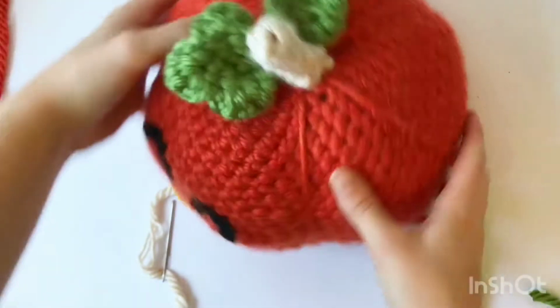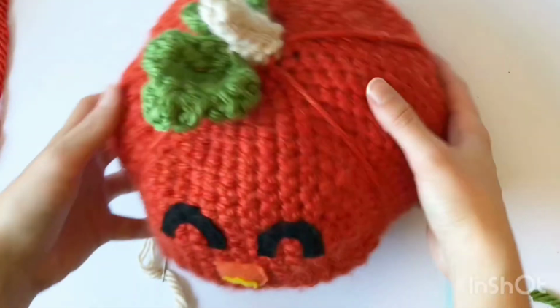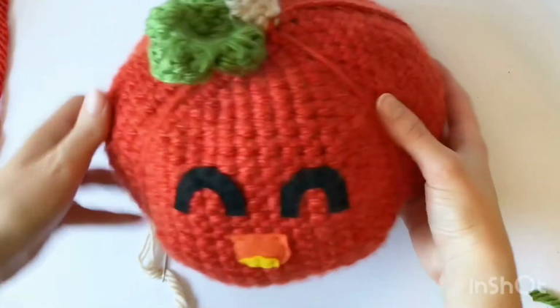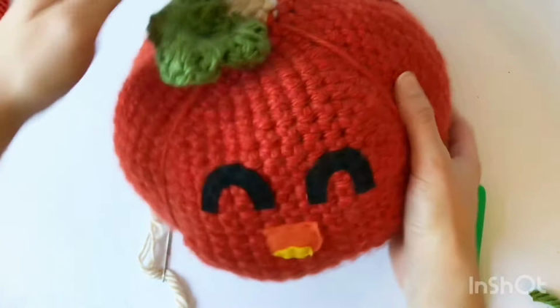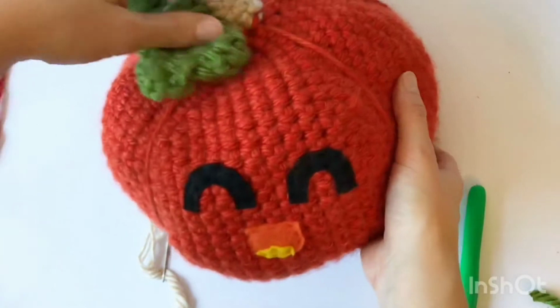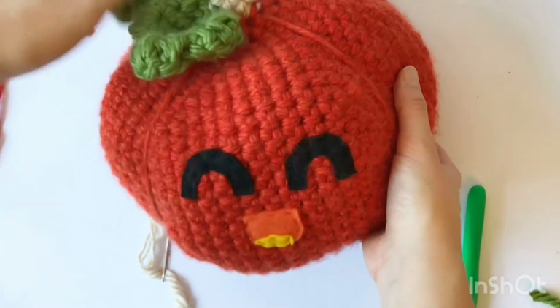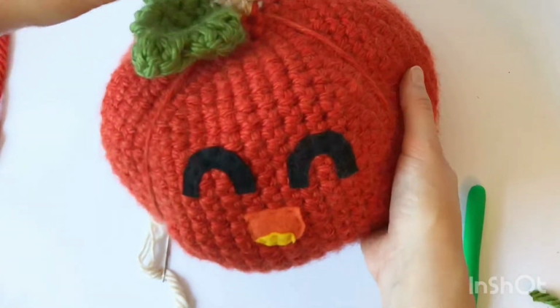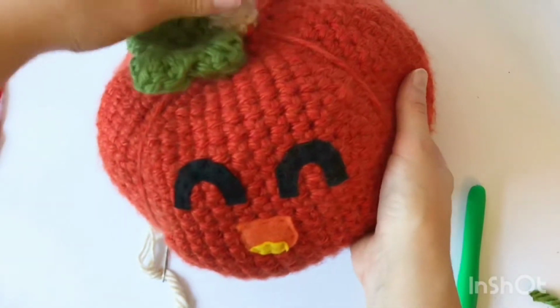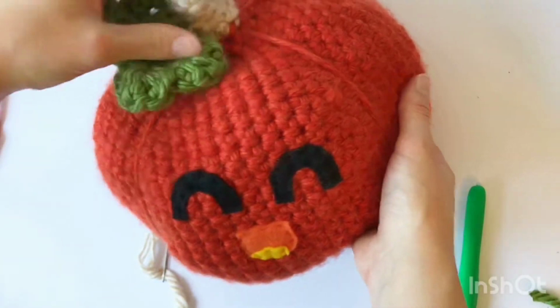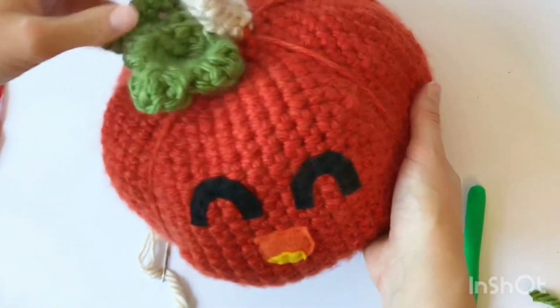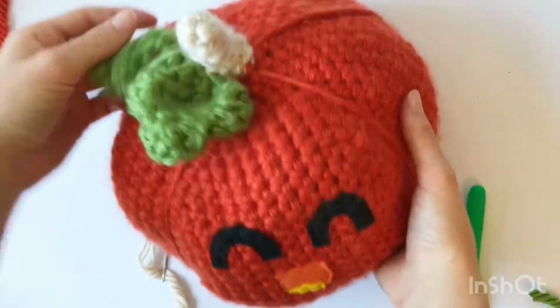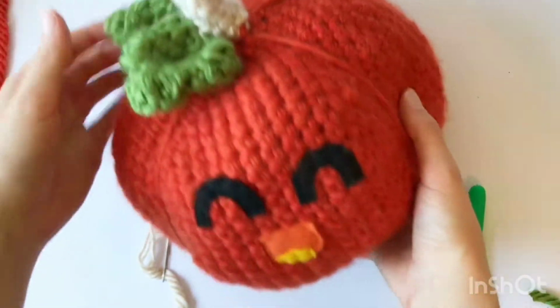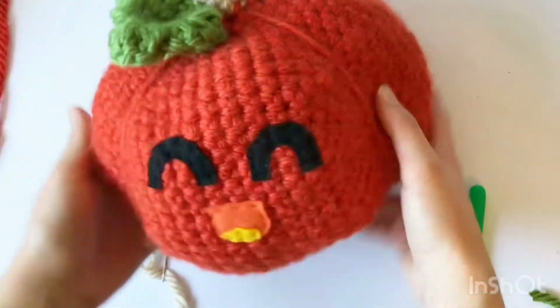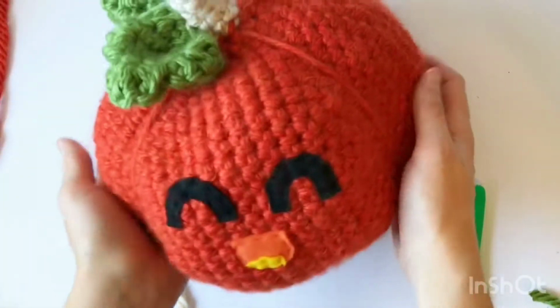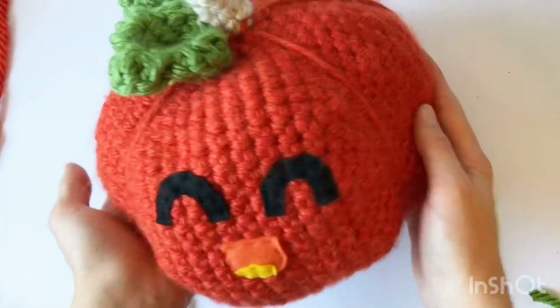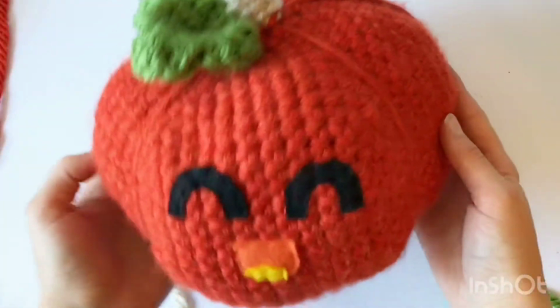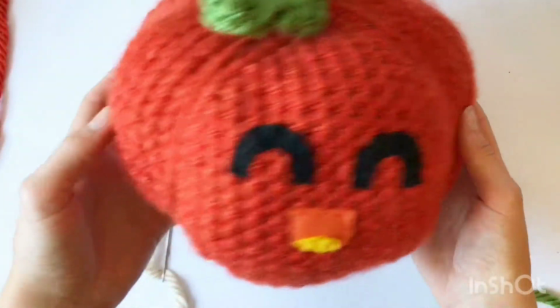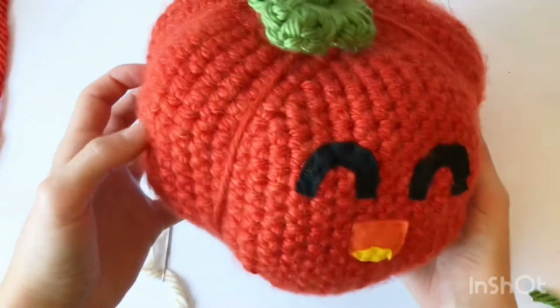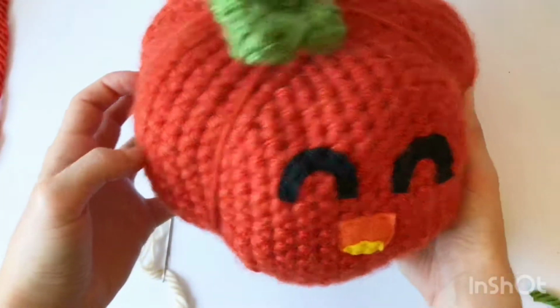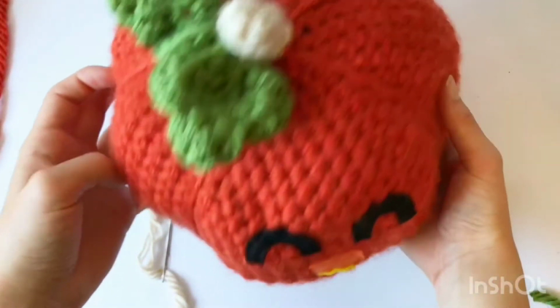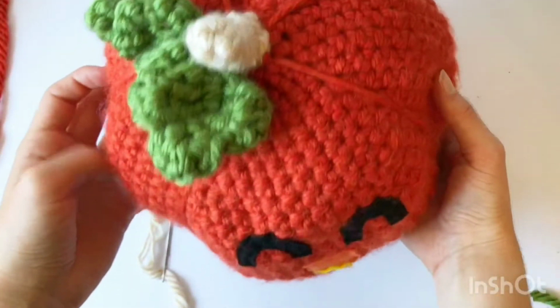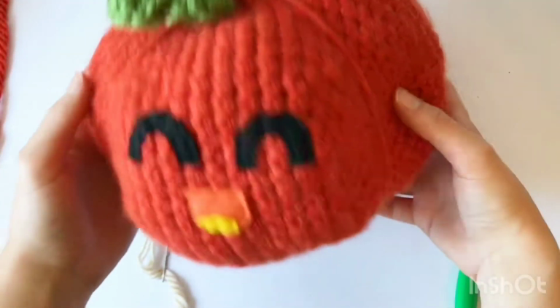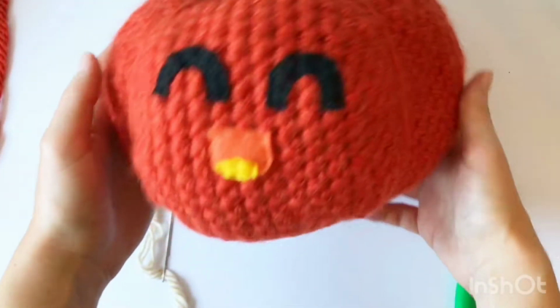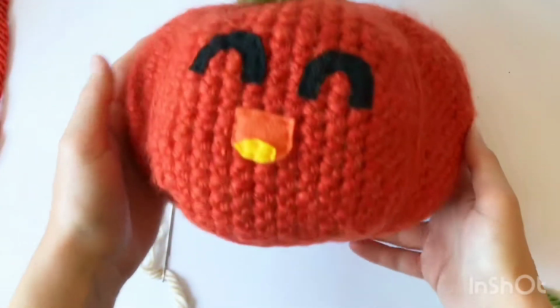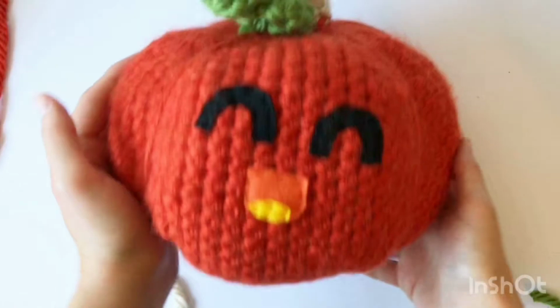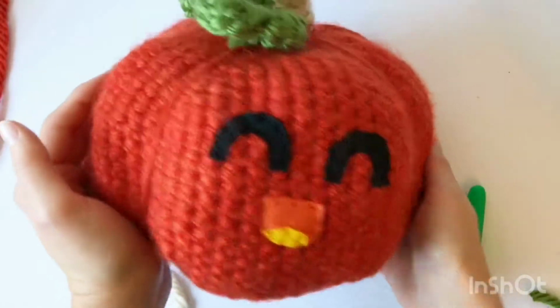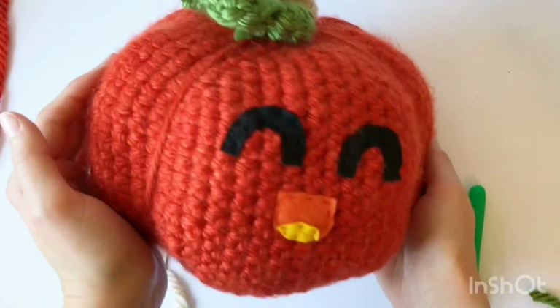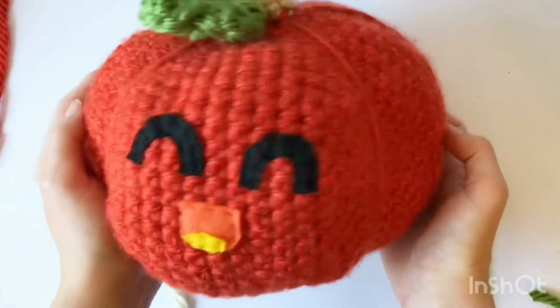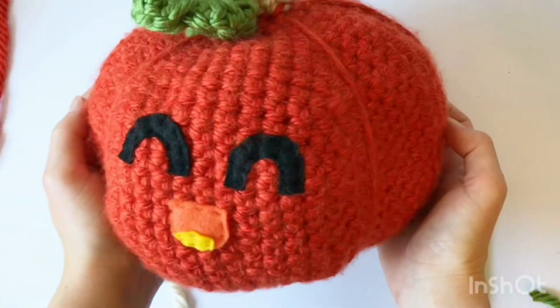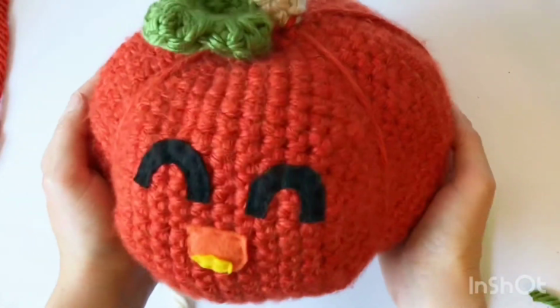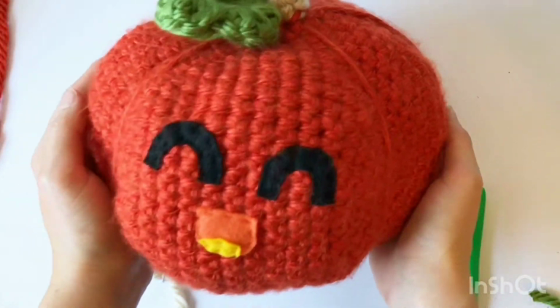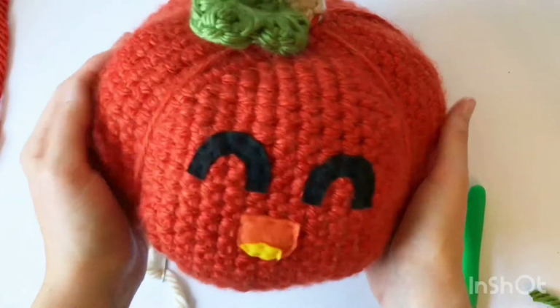And there you go — we've got a finished pumpkin, with the vine and the stem and everything. I think it looks really cute!